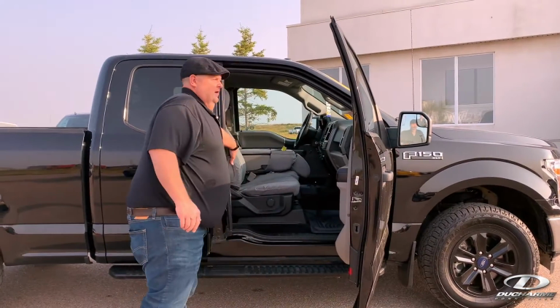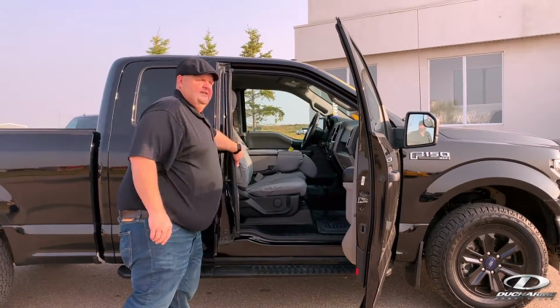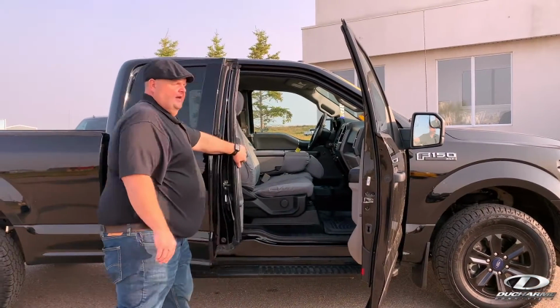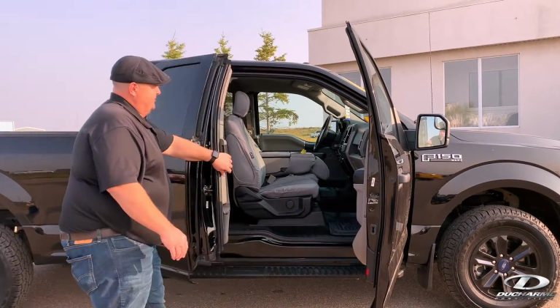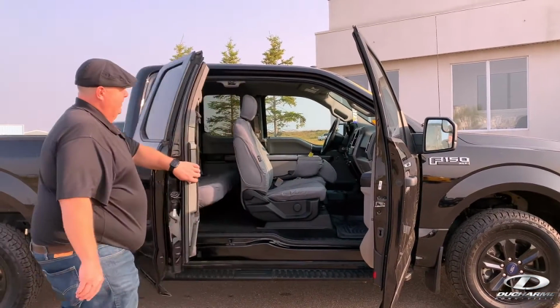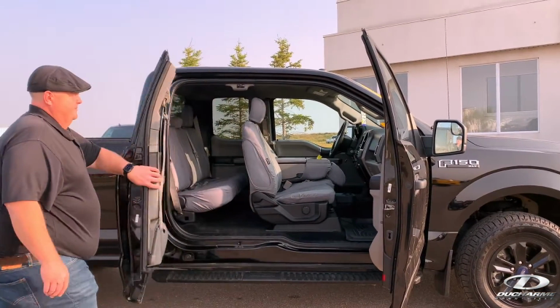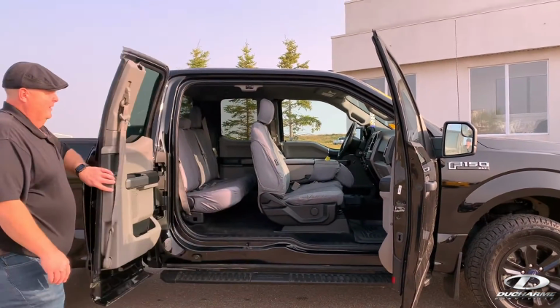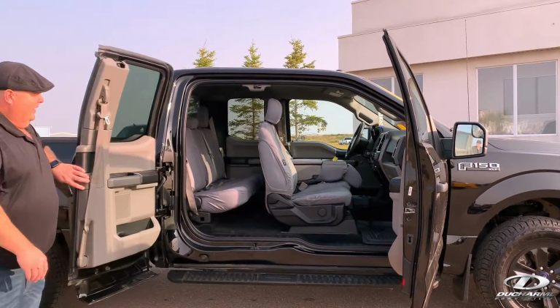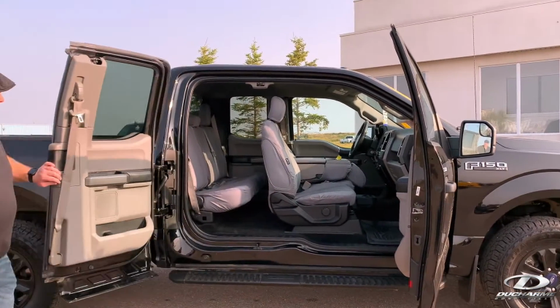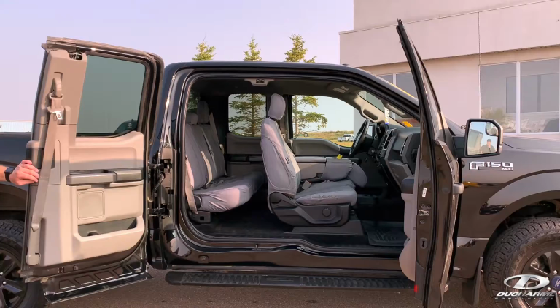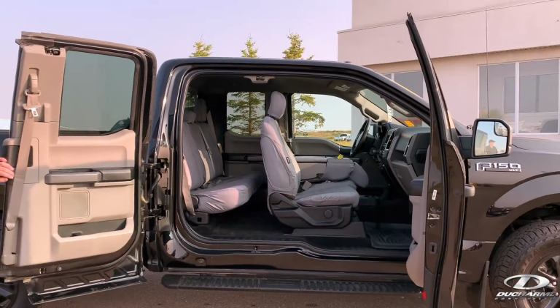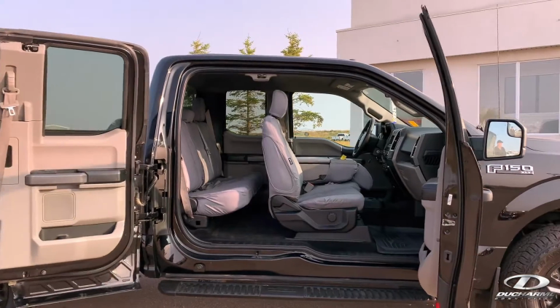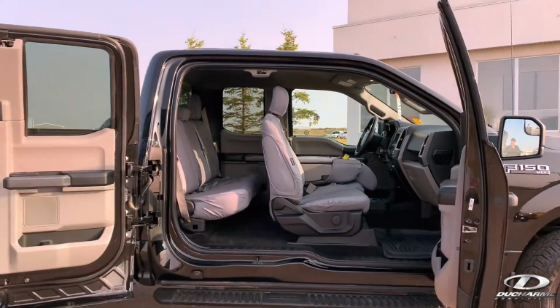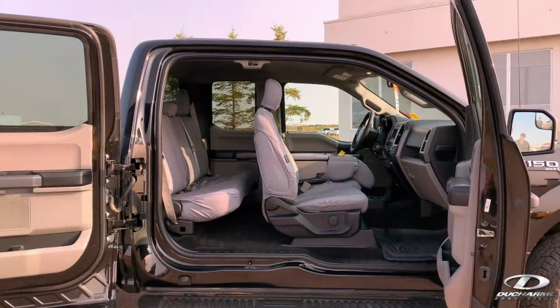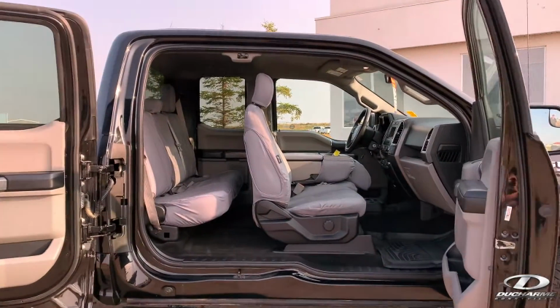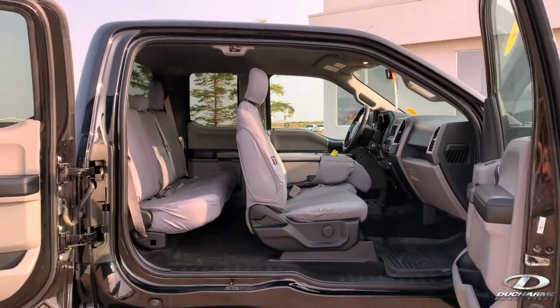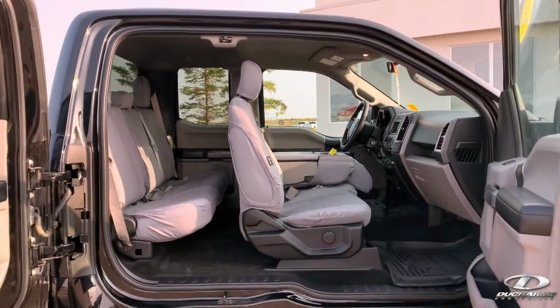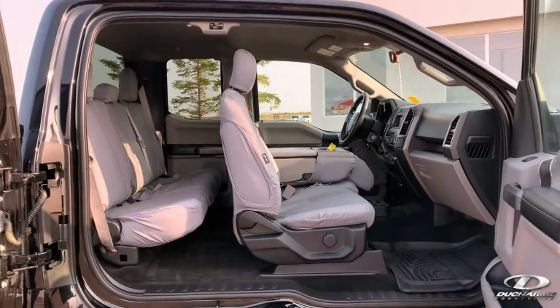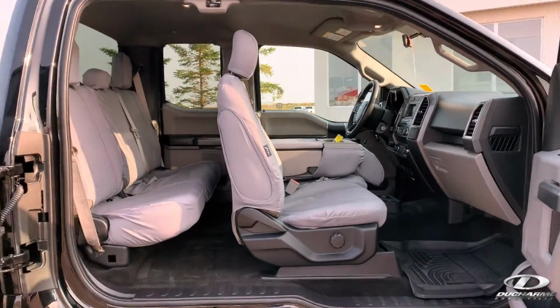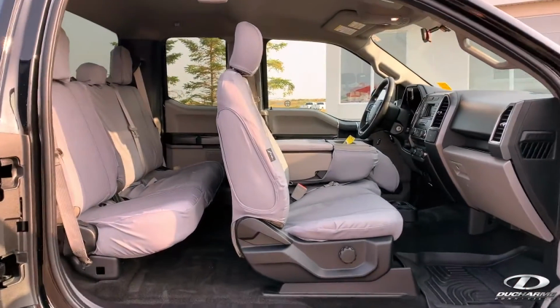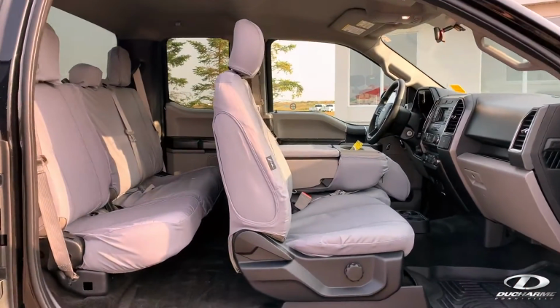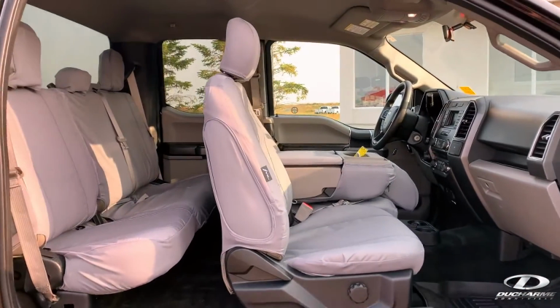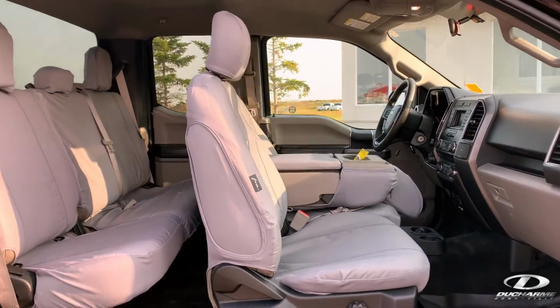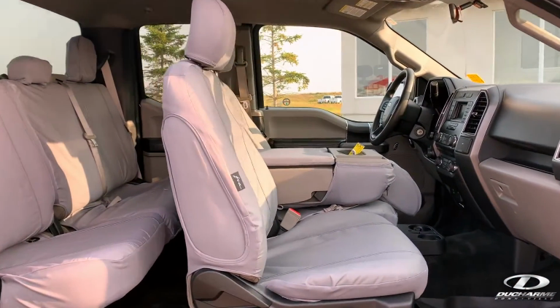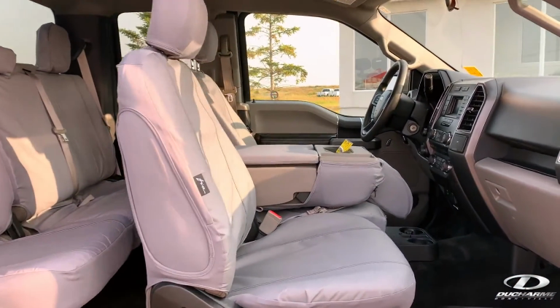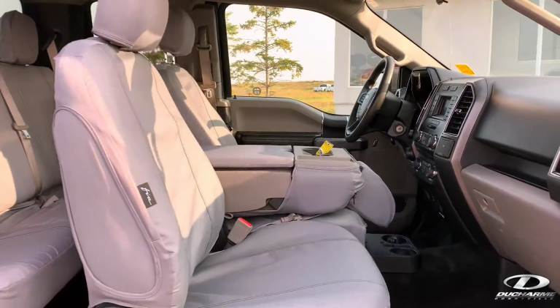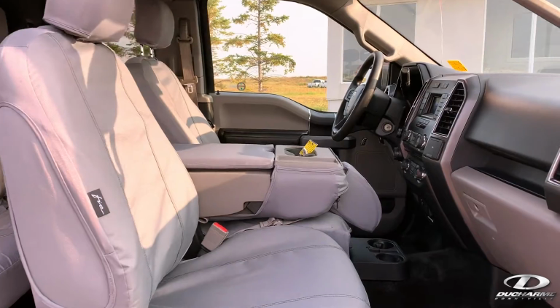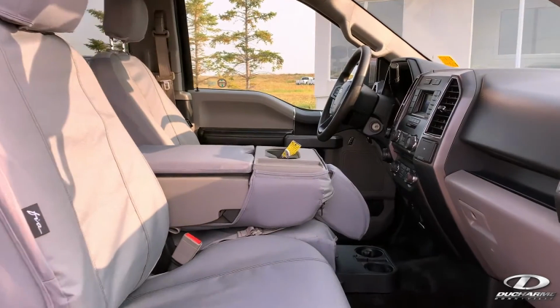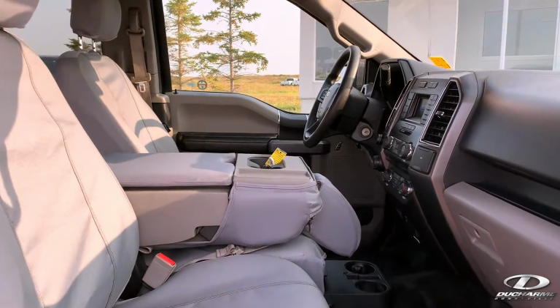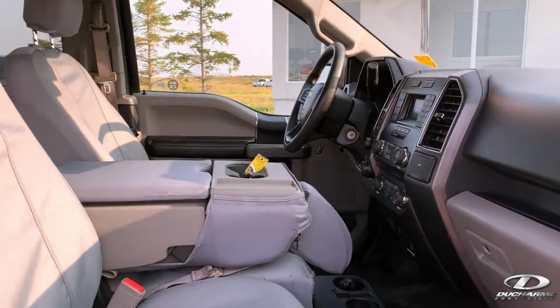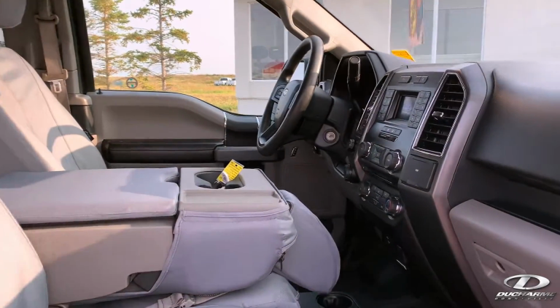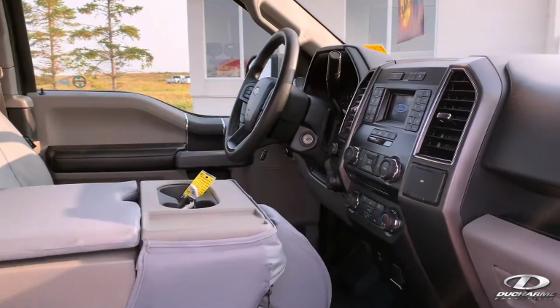It has seat covers on it and the back door opens 180 degrees. And of course it's equipped with all your basics, including remote start and backup camera.